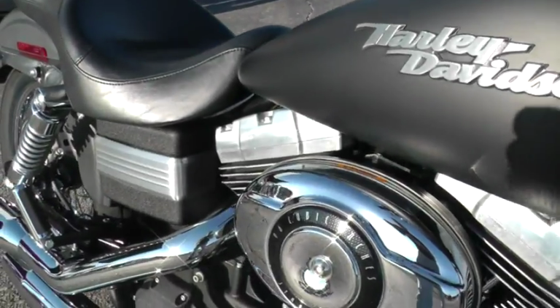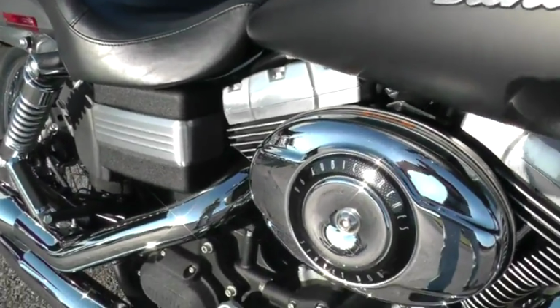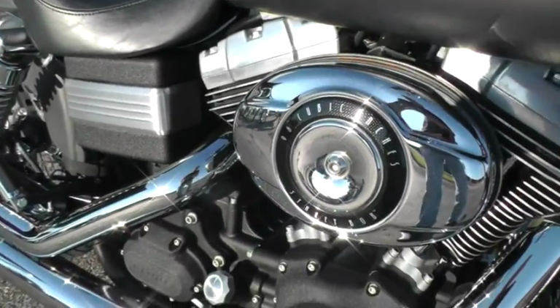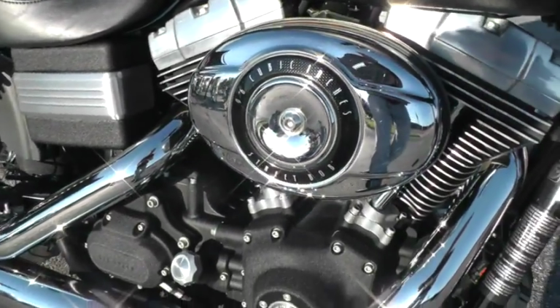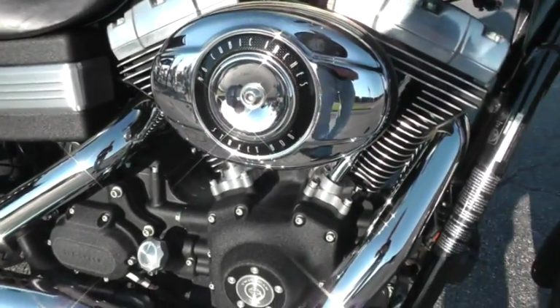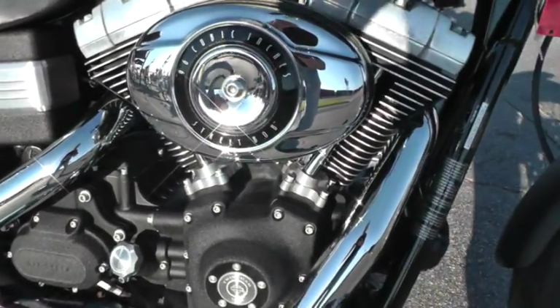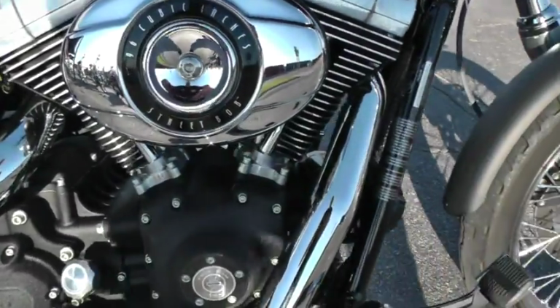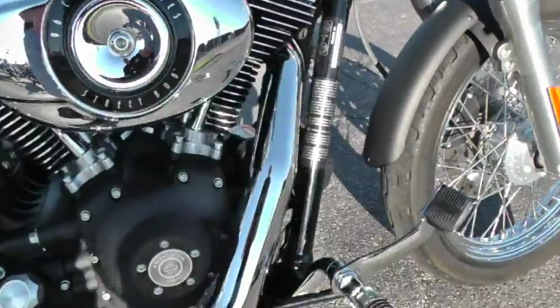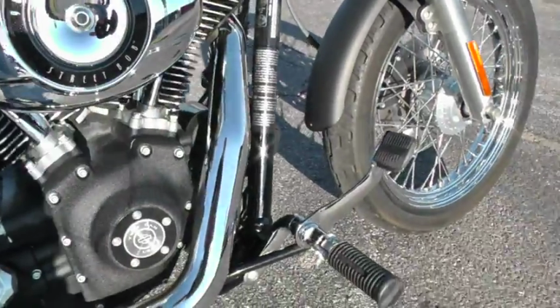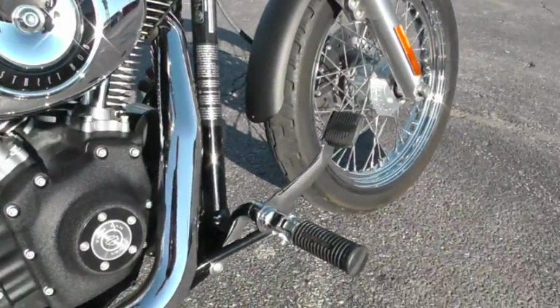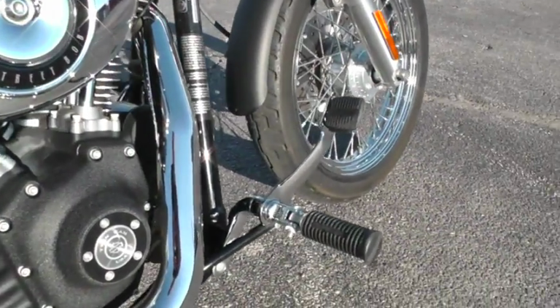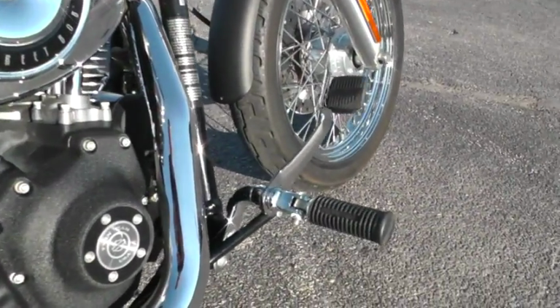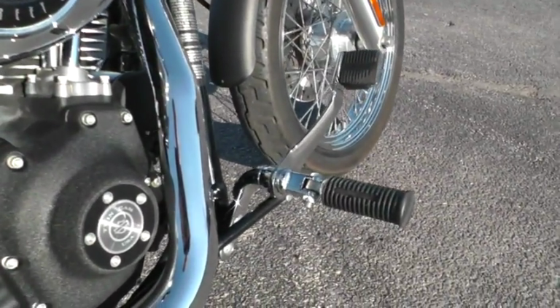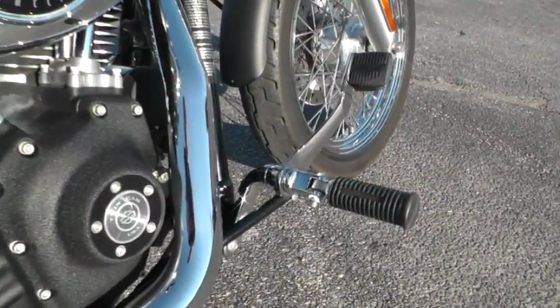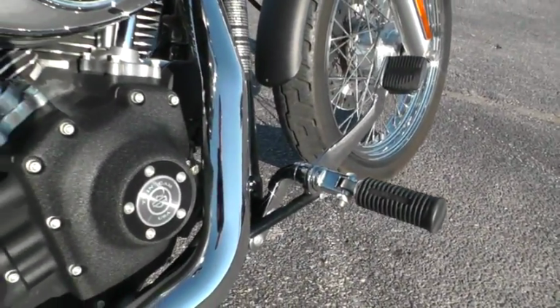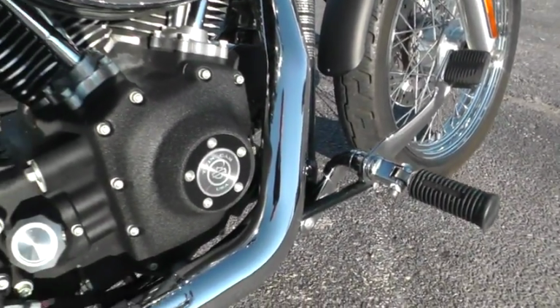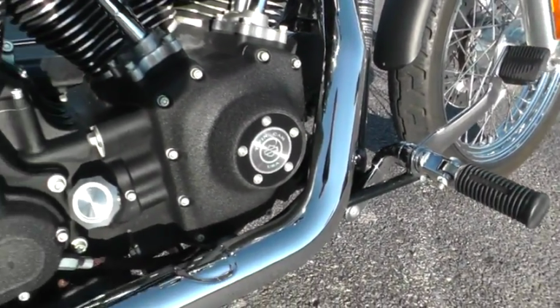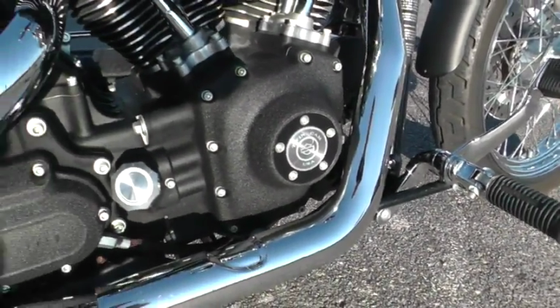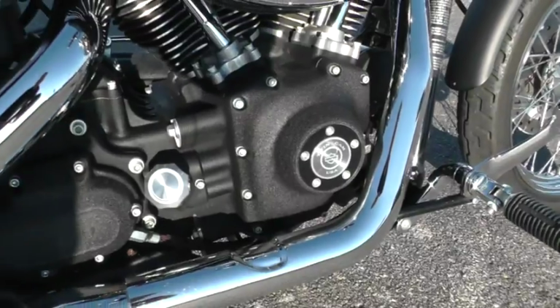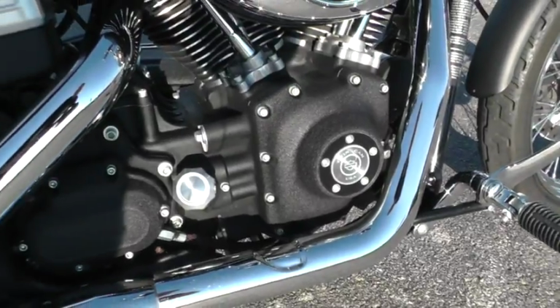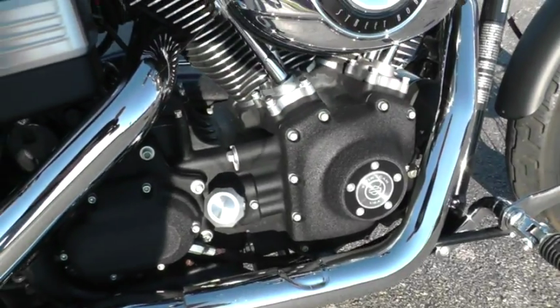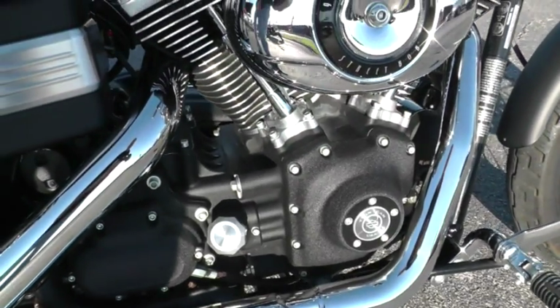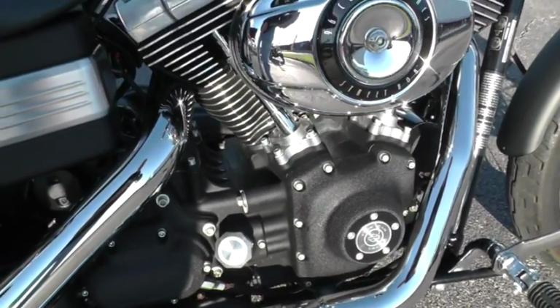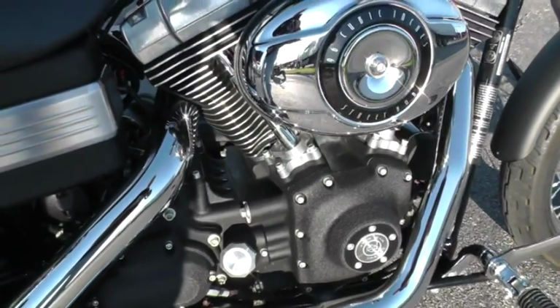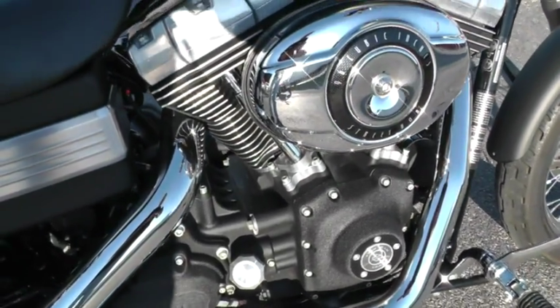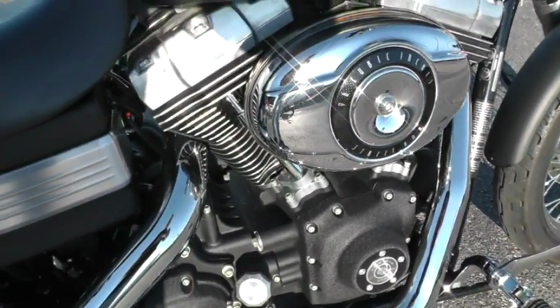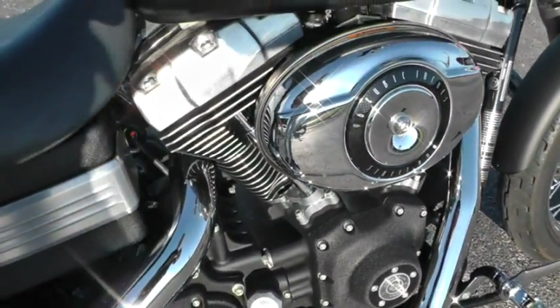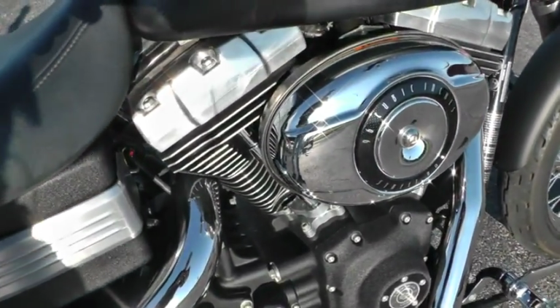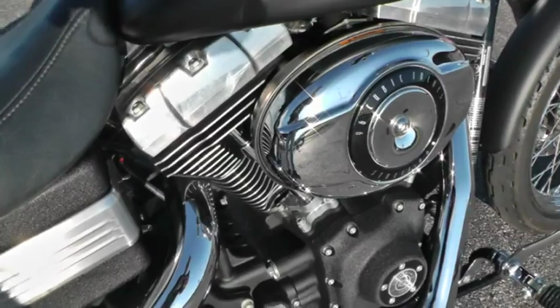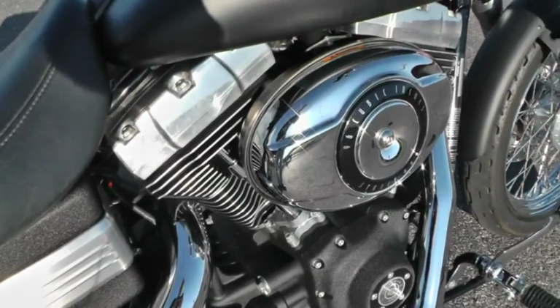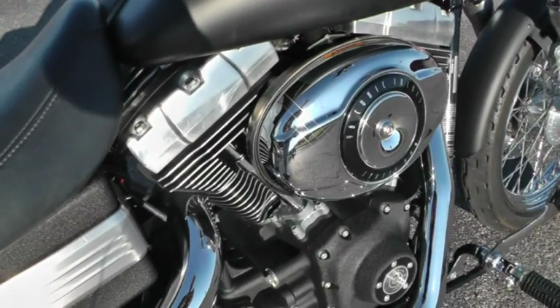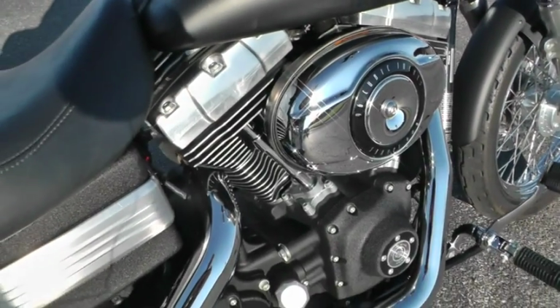It's got the factory exhaust. This one's got forward mount foot controls — a lot of the Street Bobs have mid mount controls, but this one's got the forward mount. It comes with a 96 inch motor and a six speed.